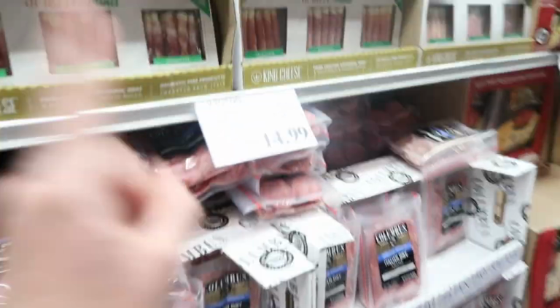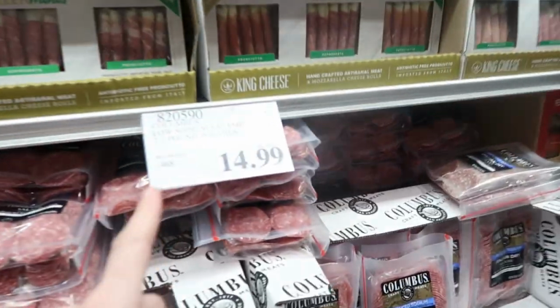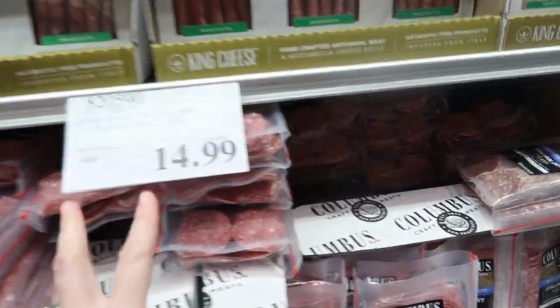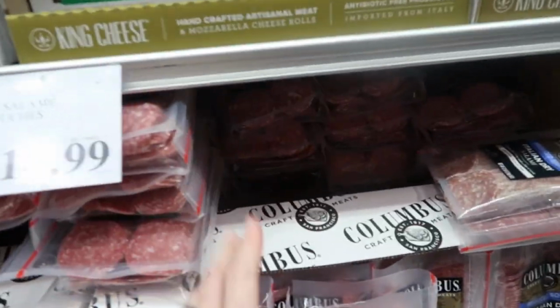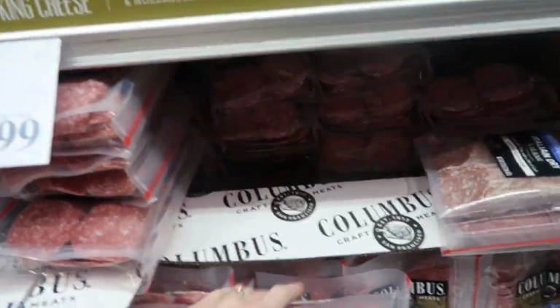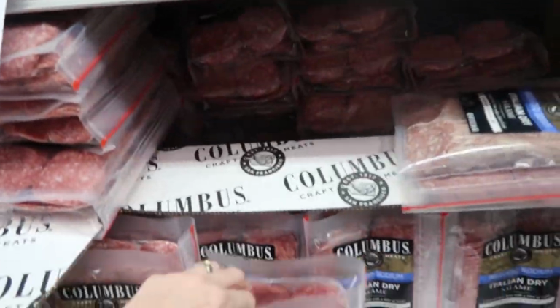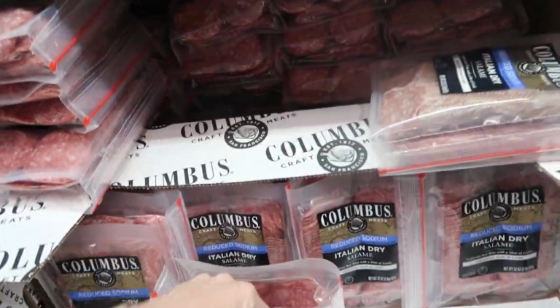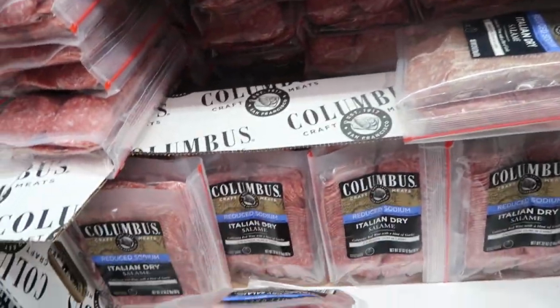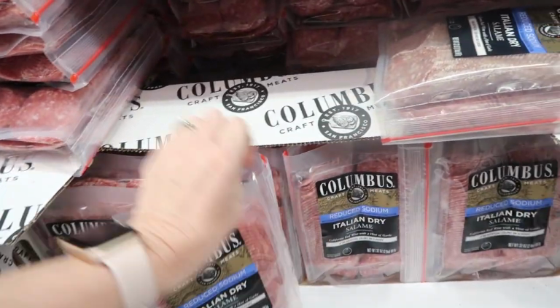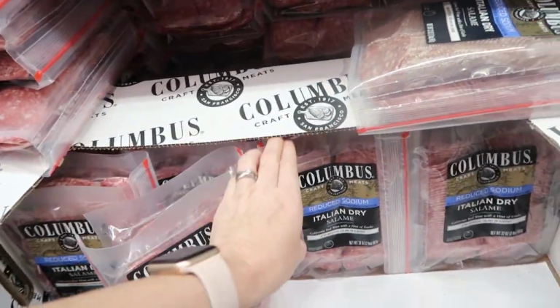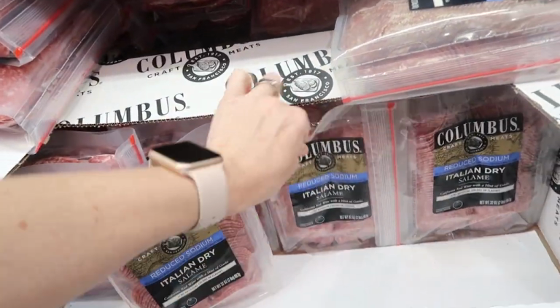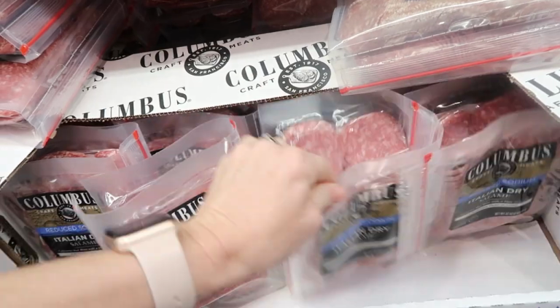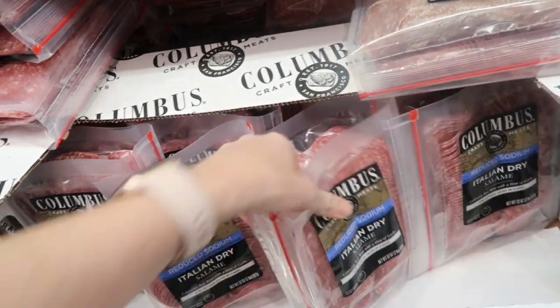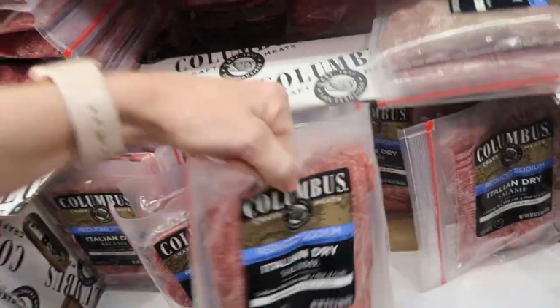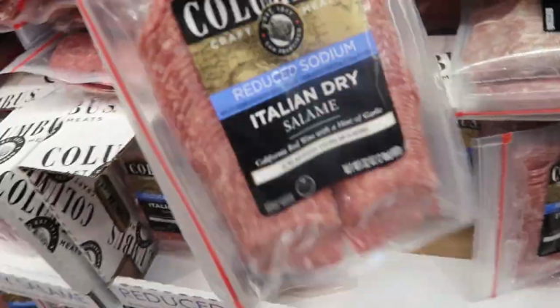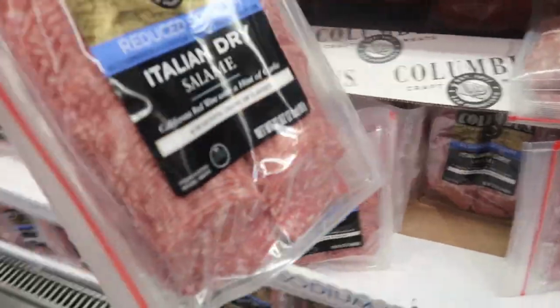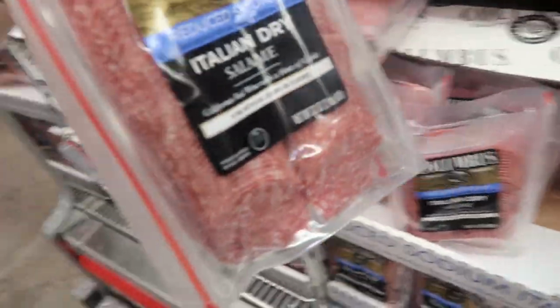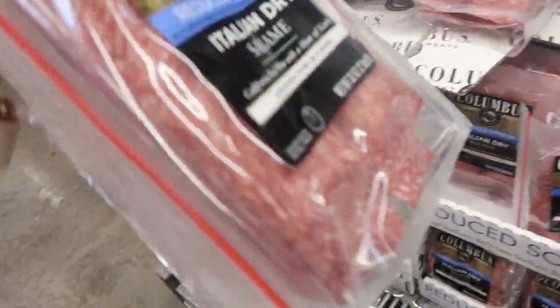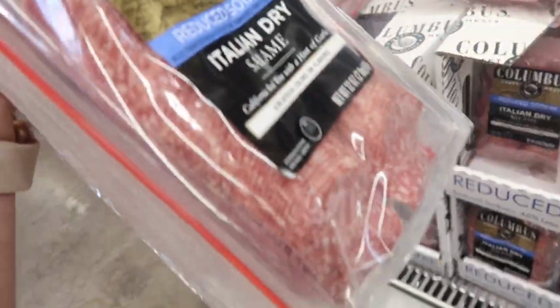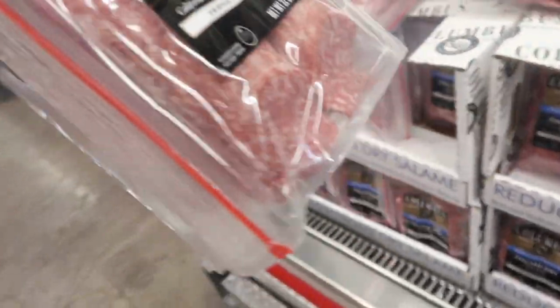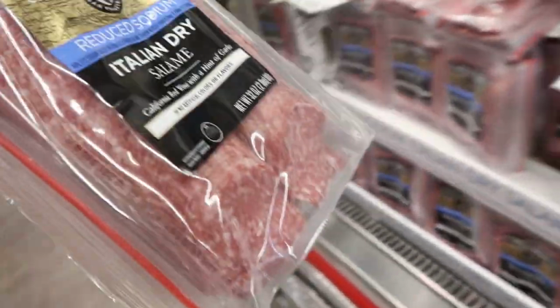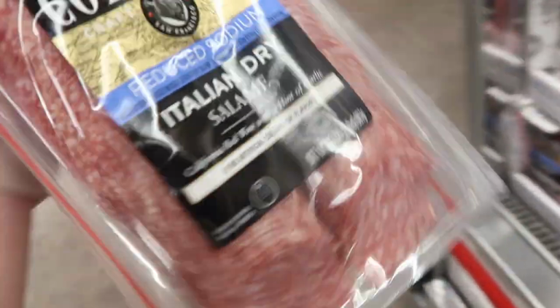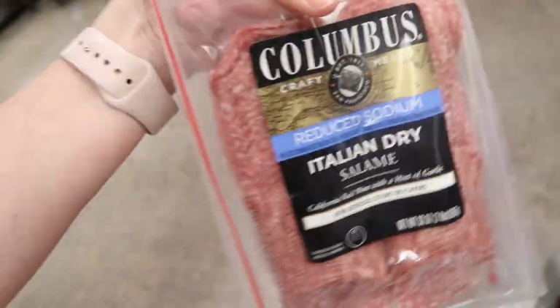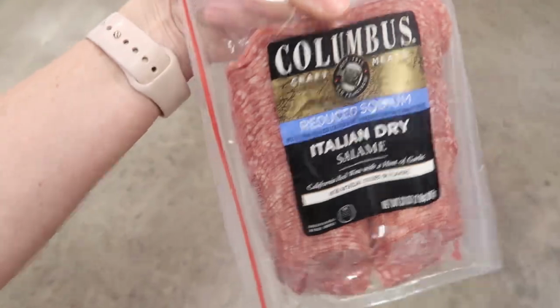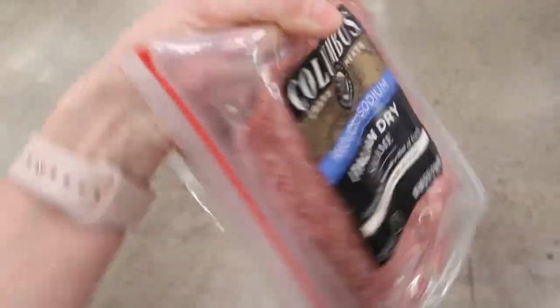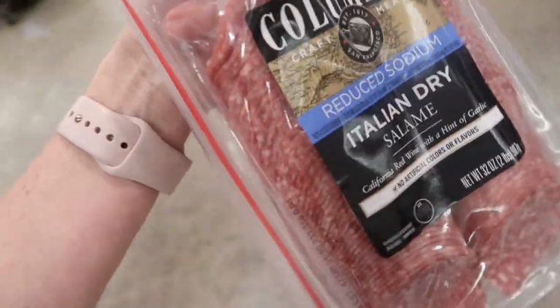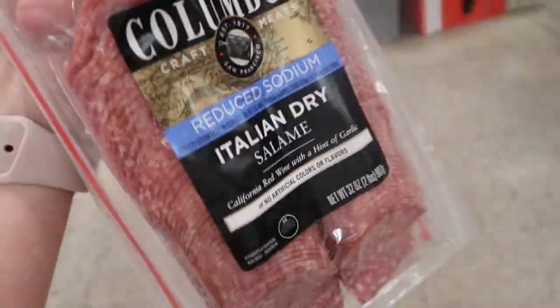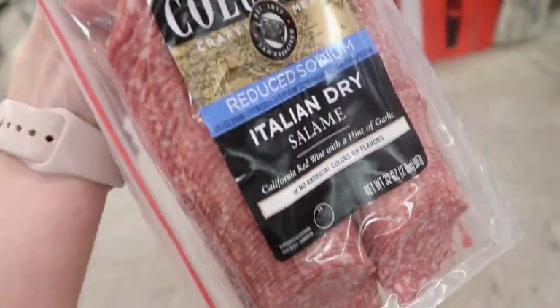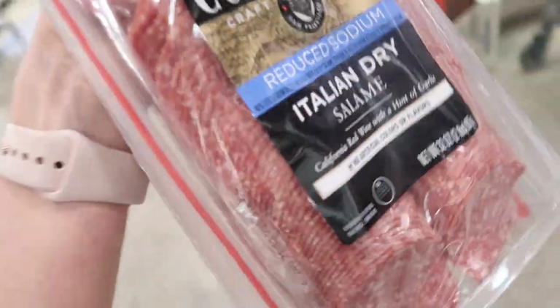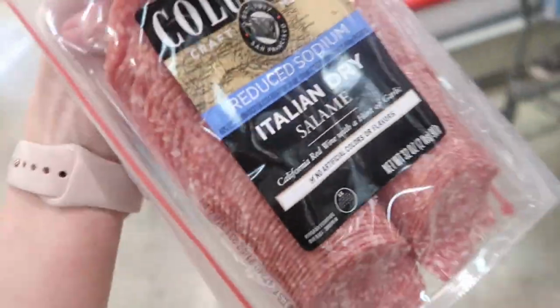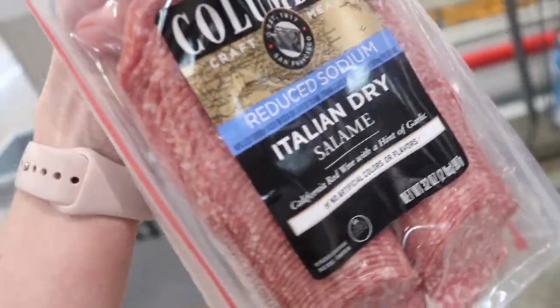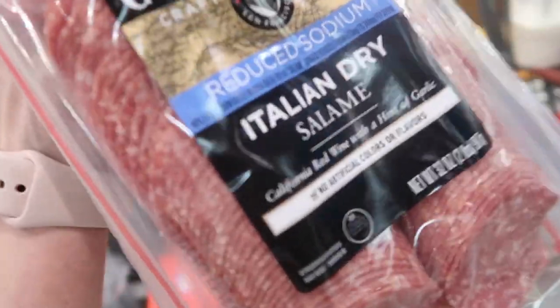$14.99 for two pounds of Italian dry salami — great for homemade lunchables, so easy to put in a lunch.